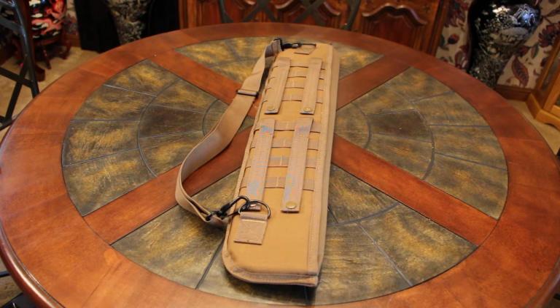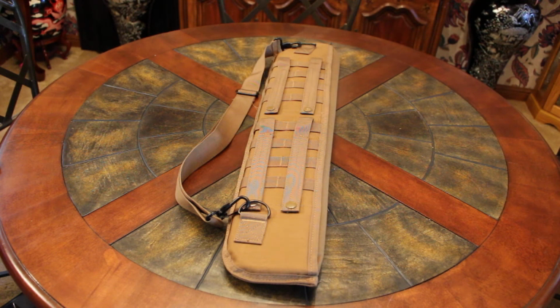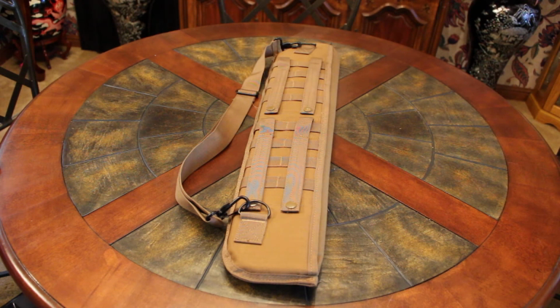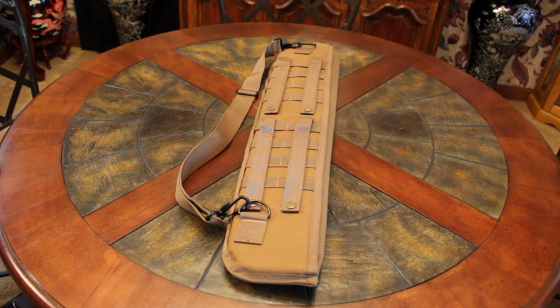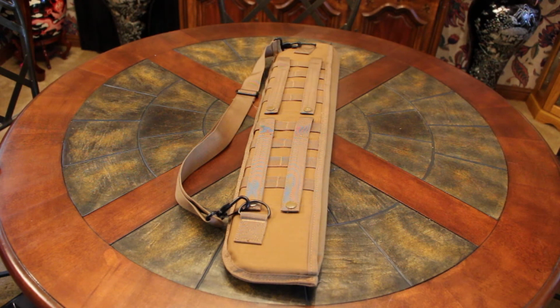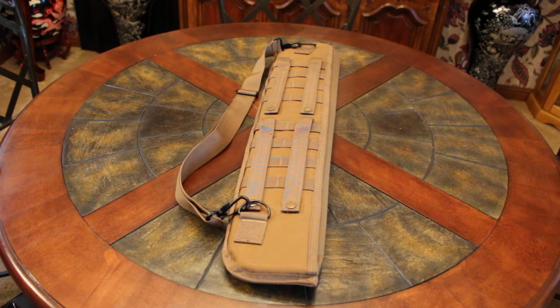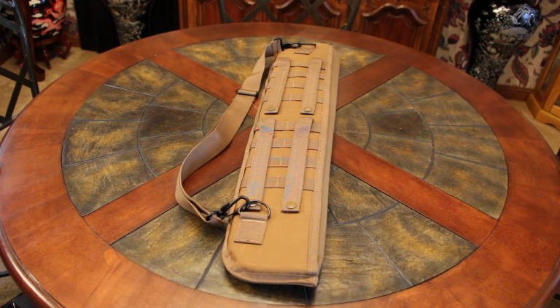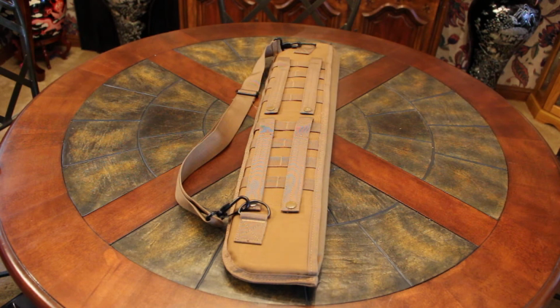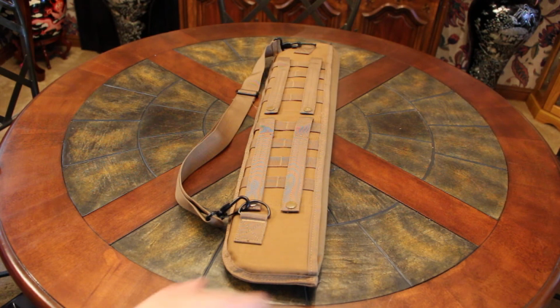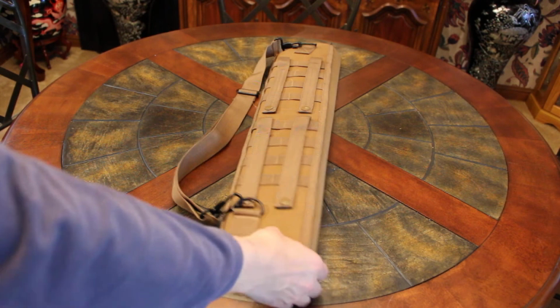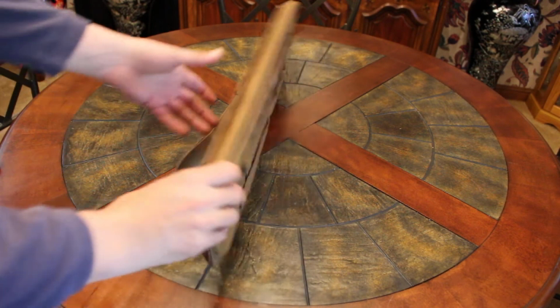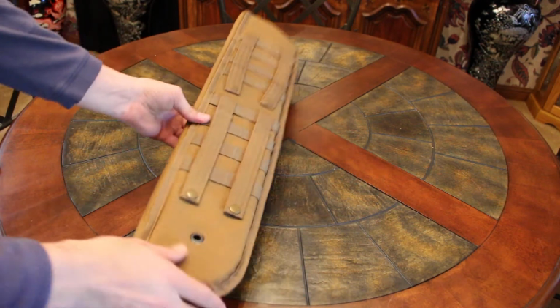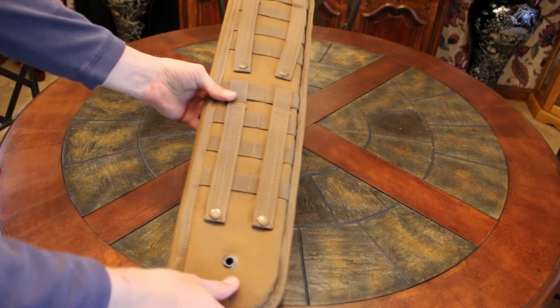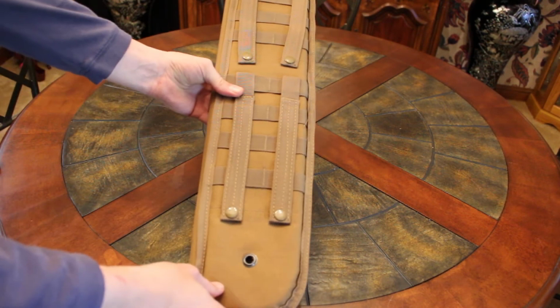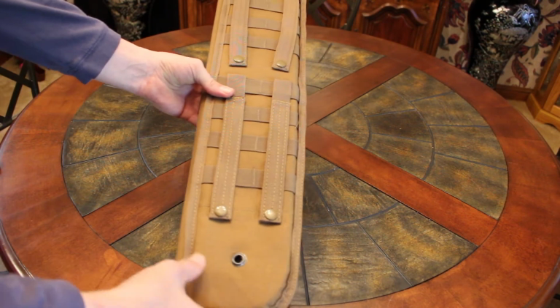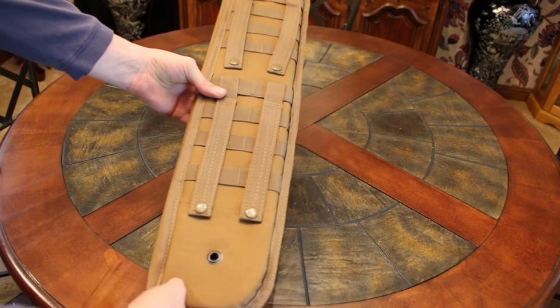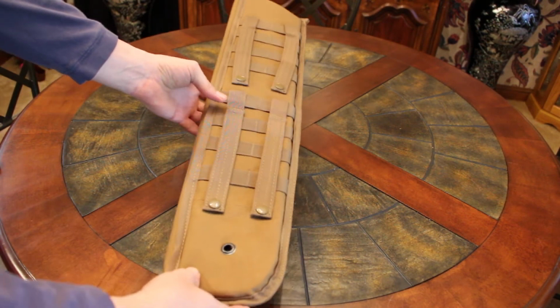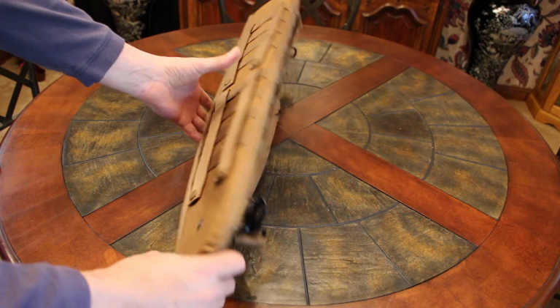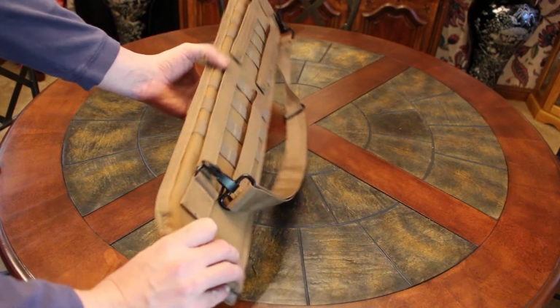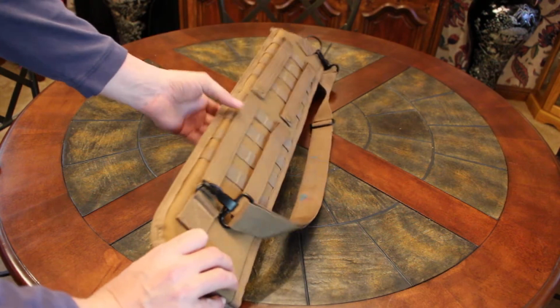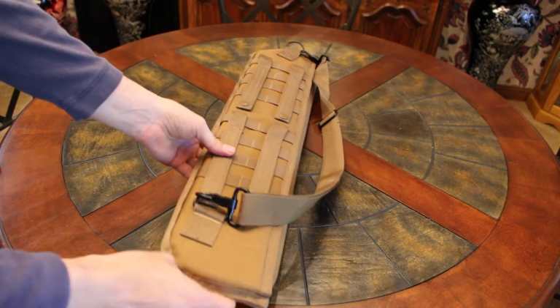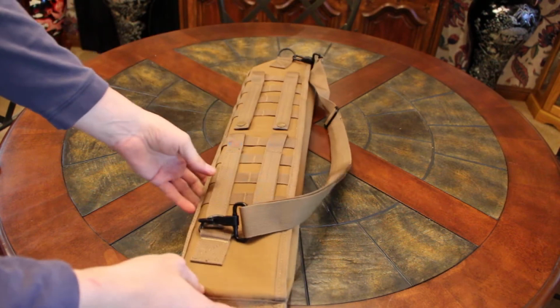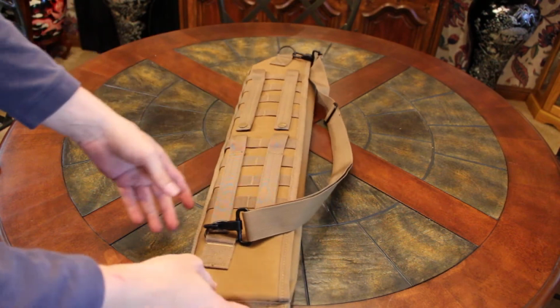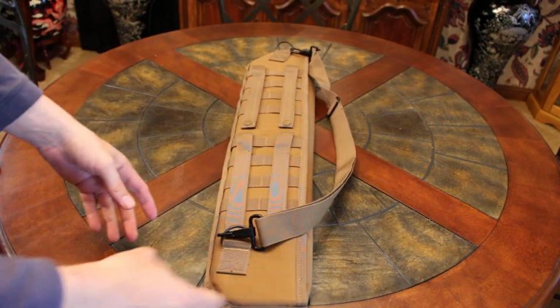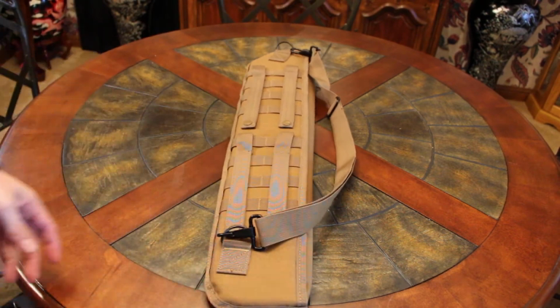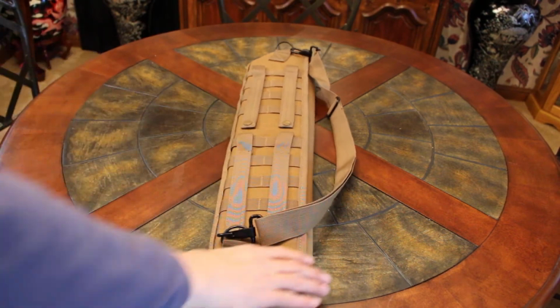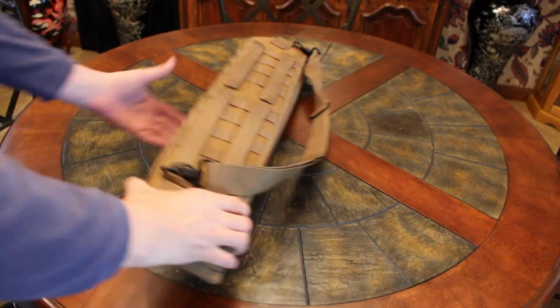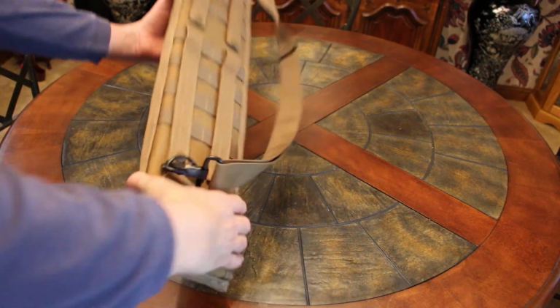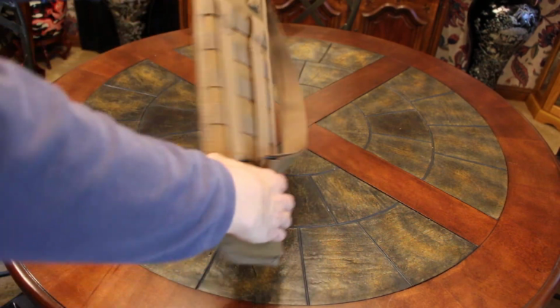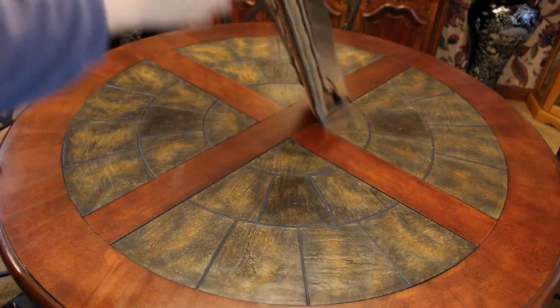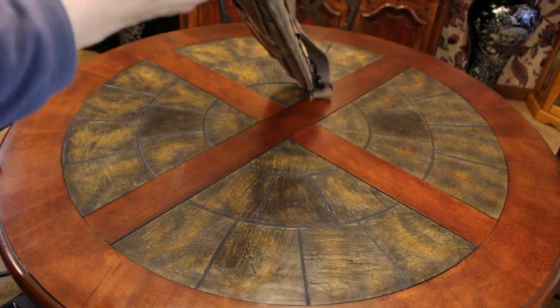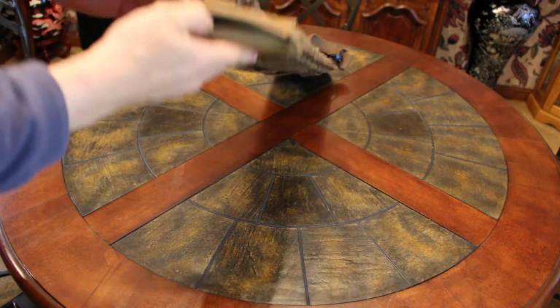This is the Voodoo Tactical shotgun scabbard. Voodoo Tactical makes some pretty nice products. I've got several bags made by Voodoo Tactical, and I just got this one the other day.